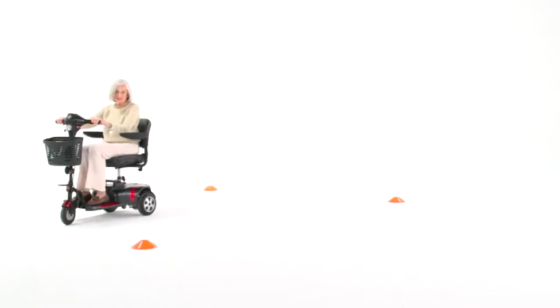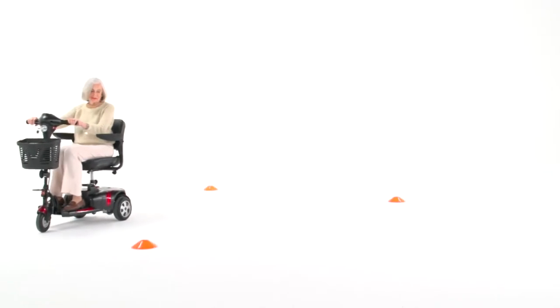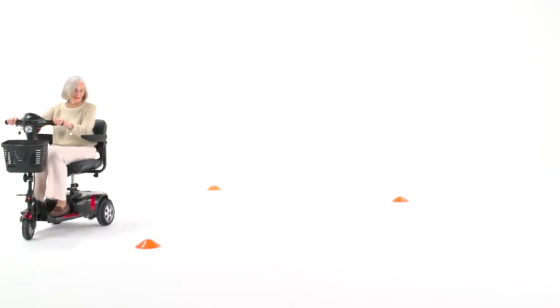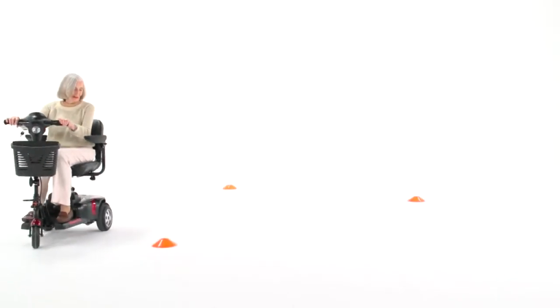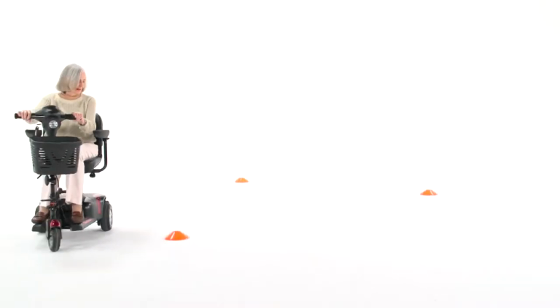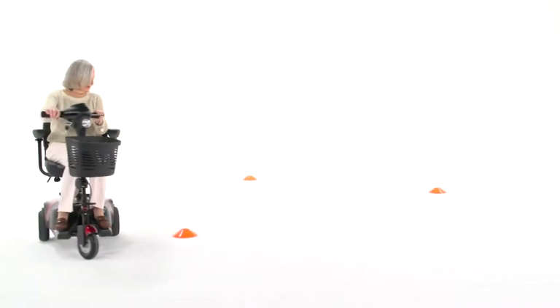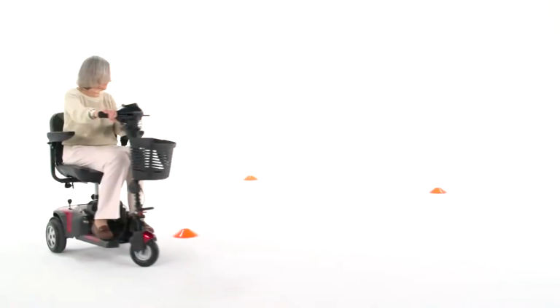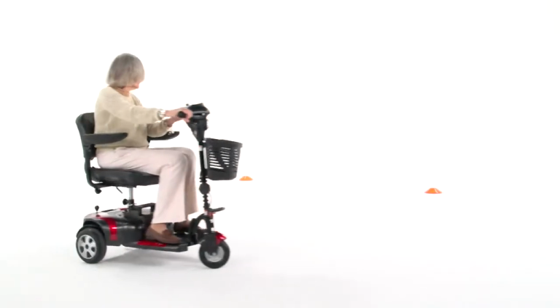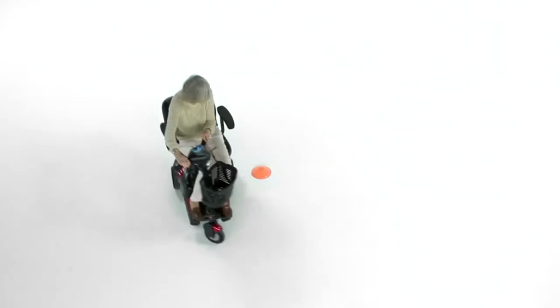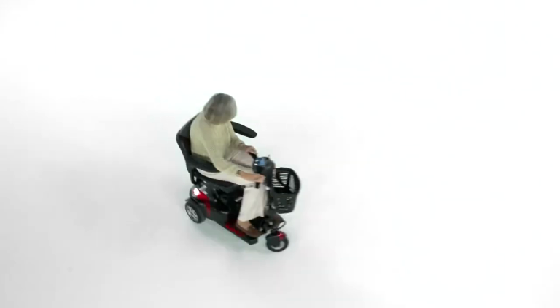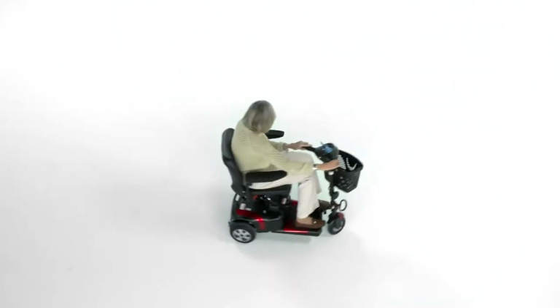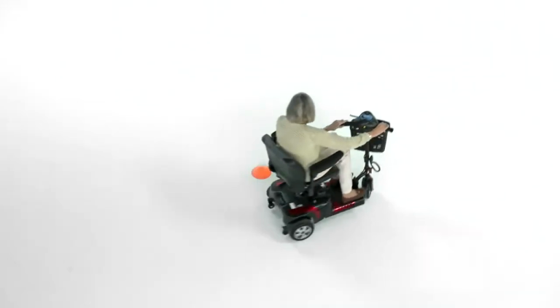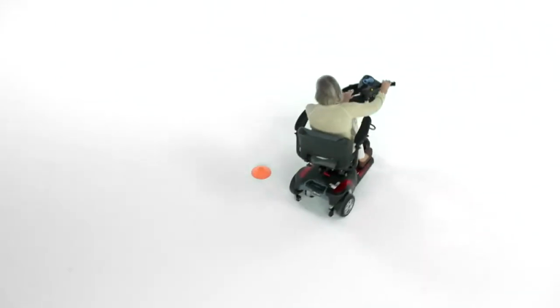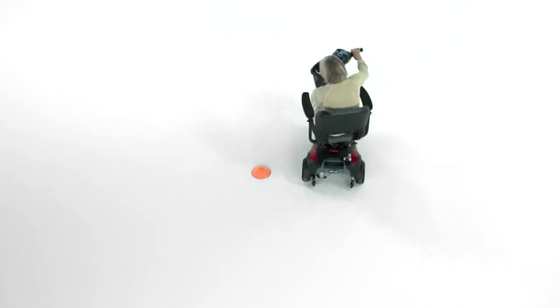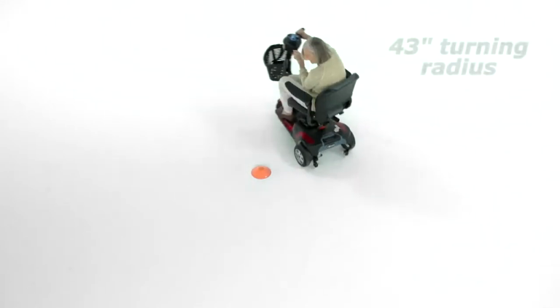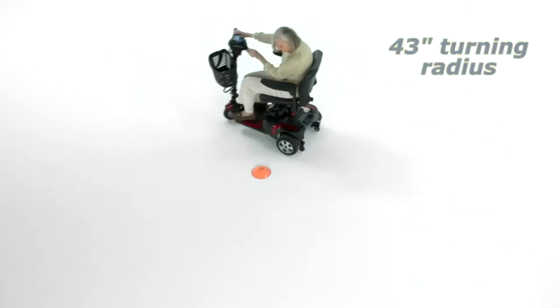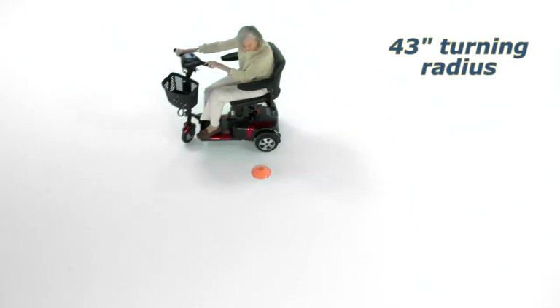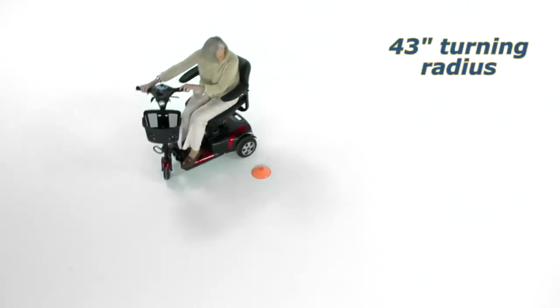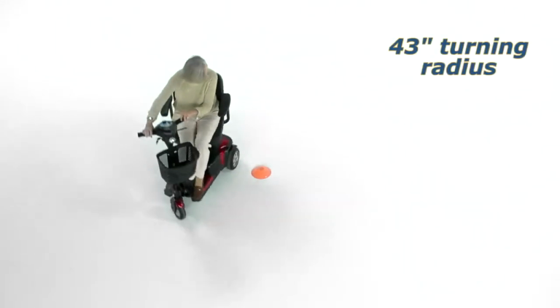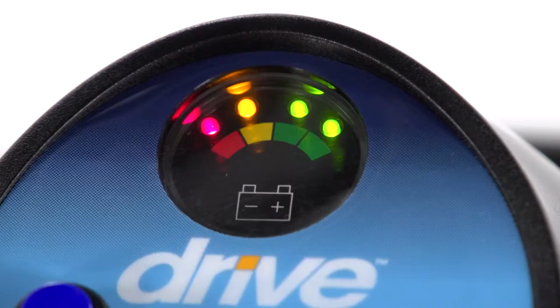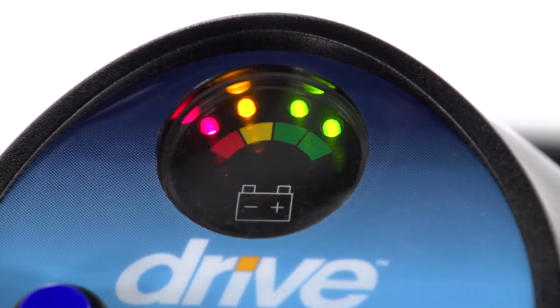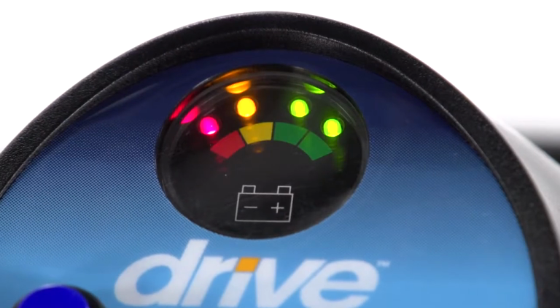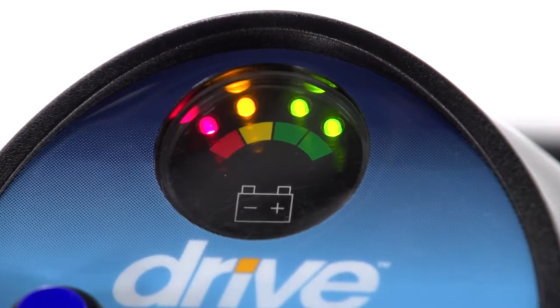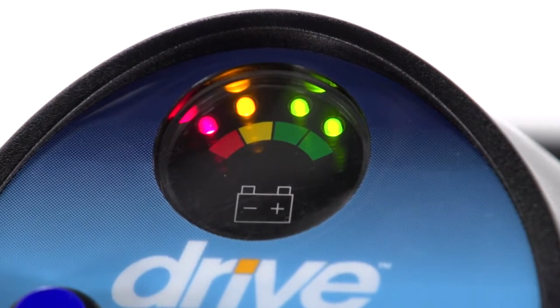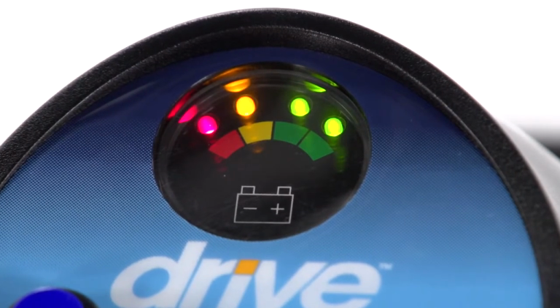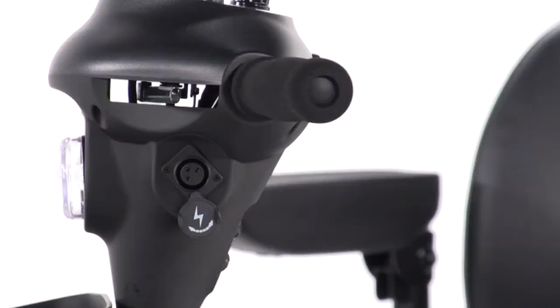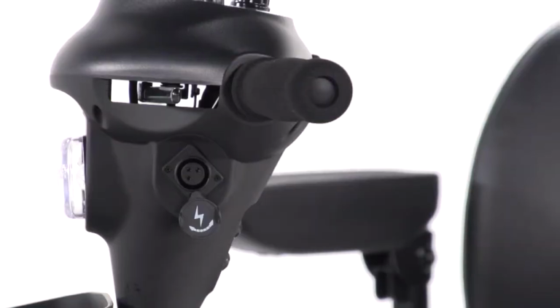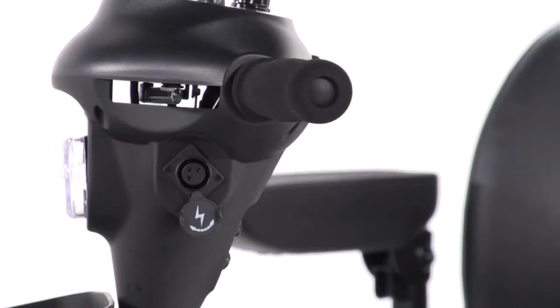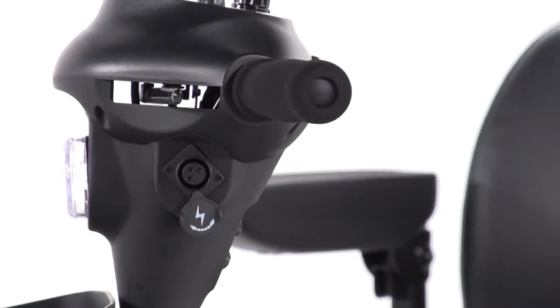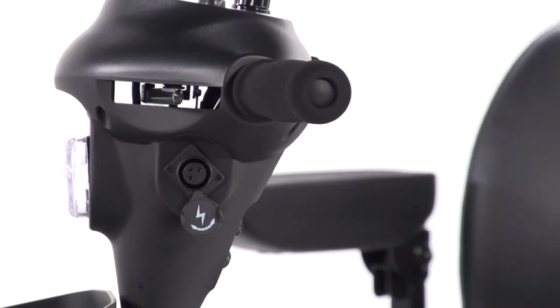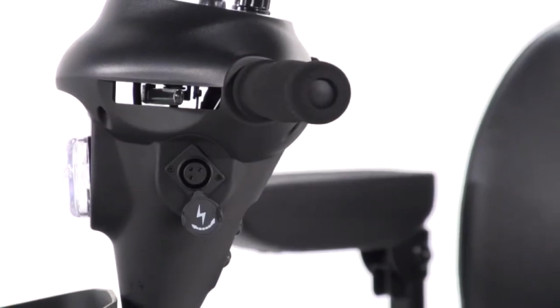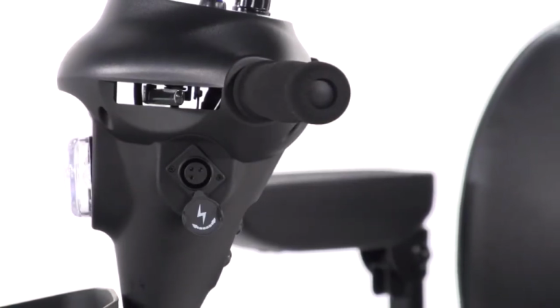With the Phoenix HD three-wheel version, you get great maneuverability in tight spaces with an amazing 43-inch turning radius. And when the battery gauge shows the need for recharging, it's simple from either the port on the control panel.